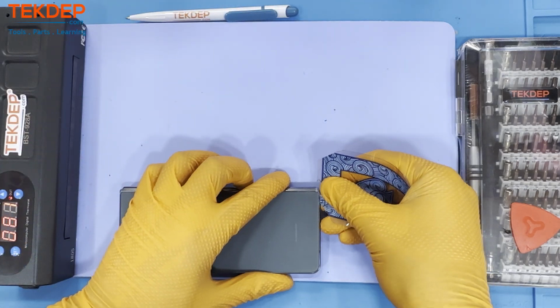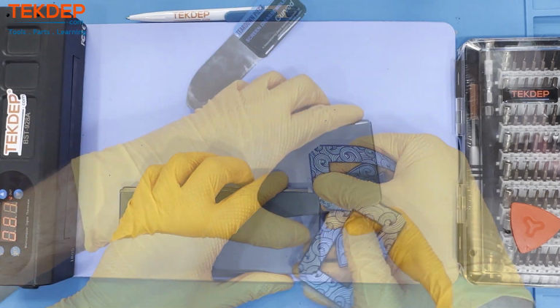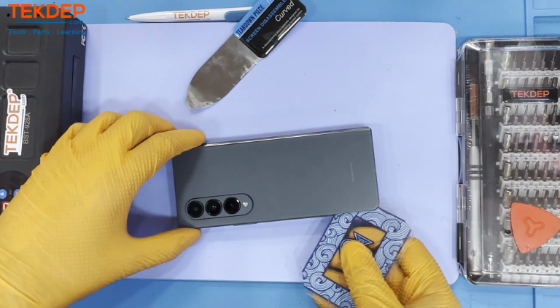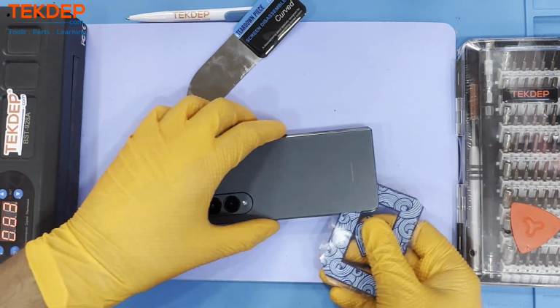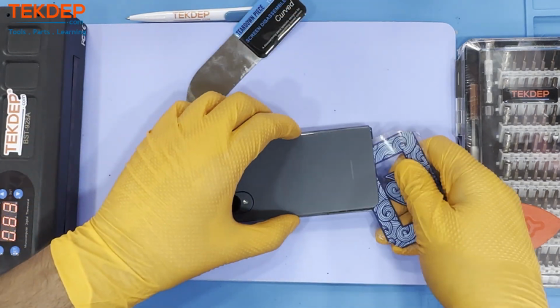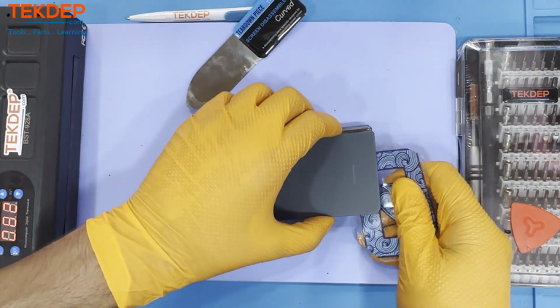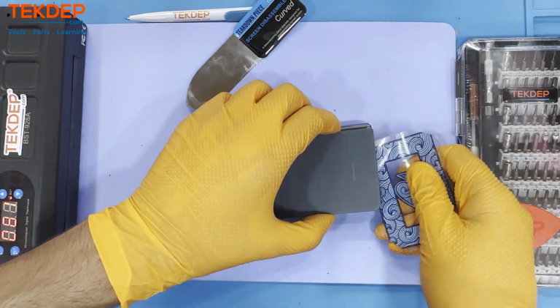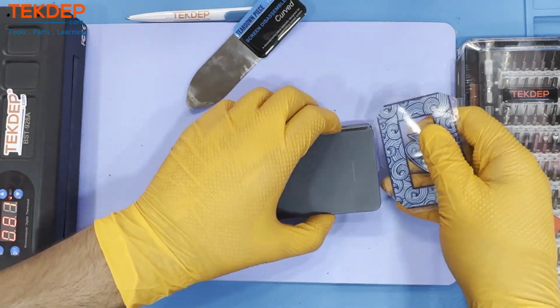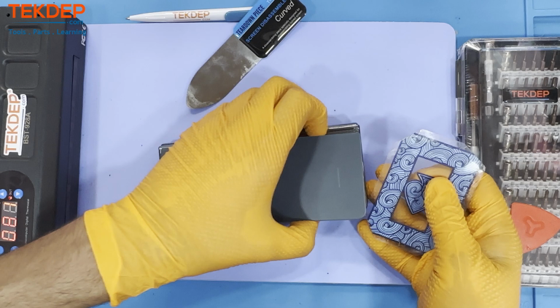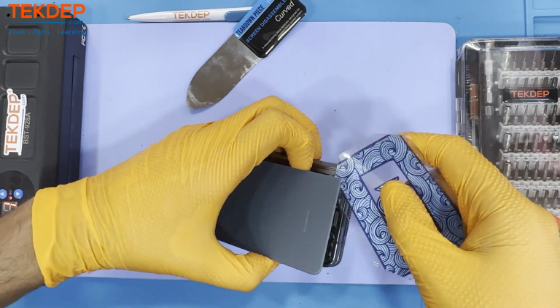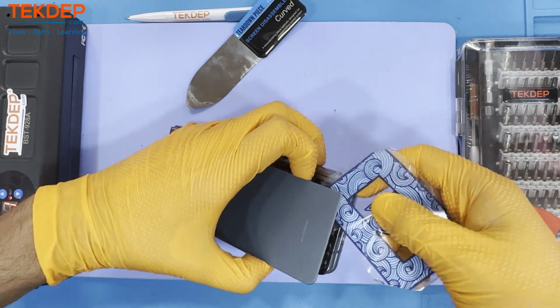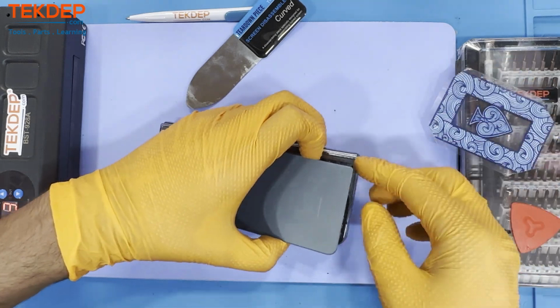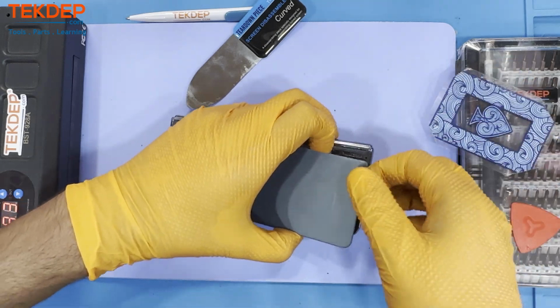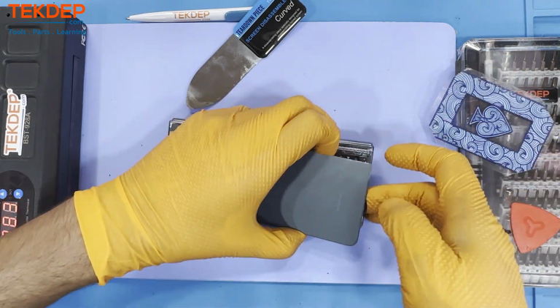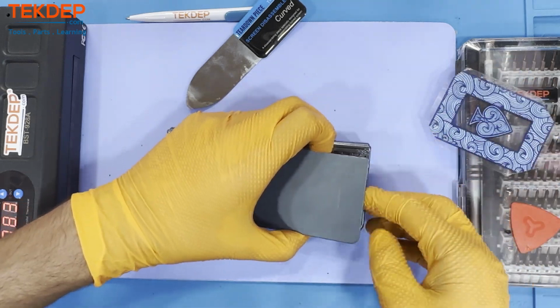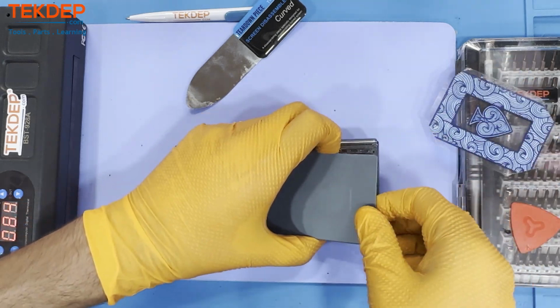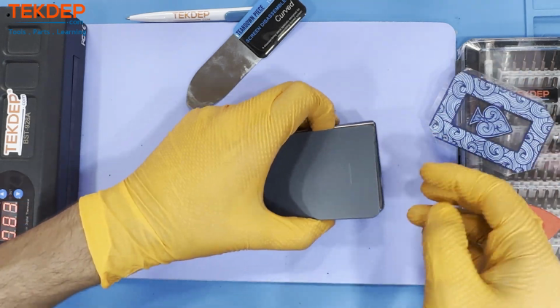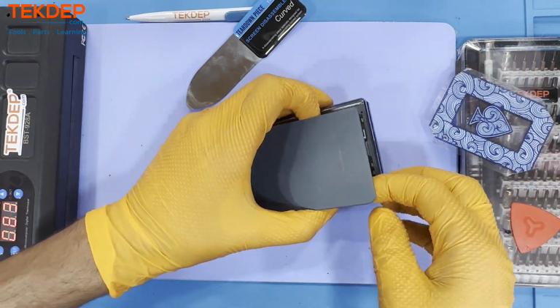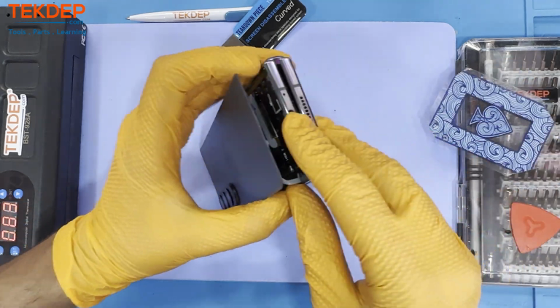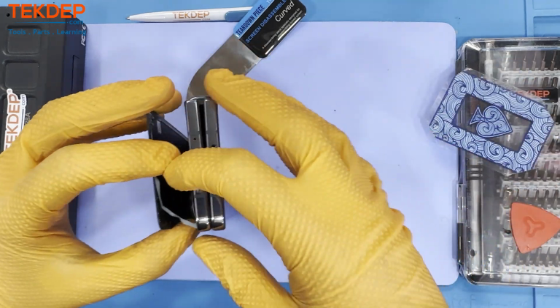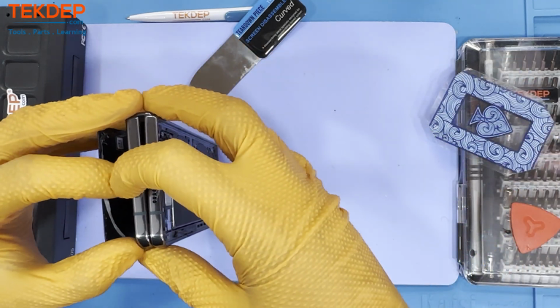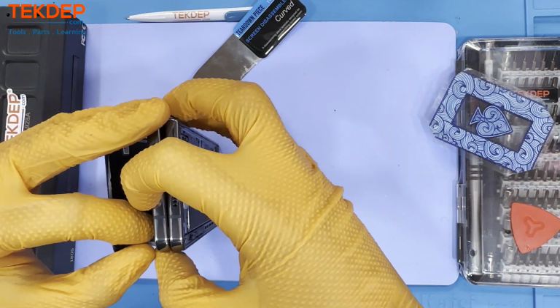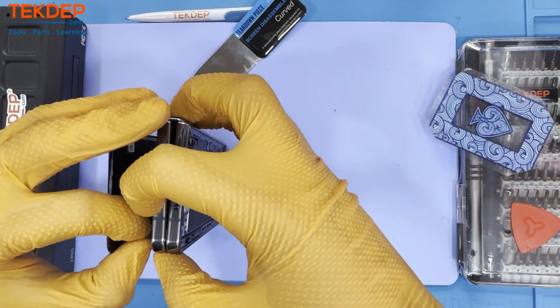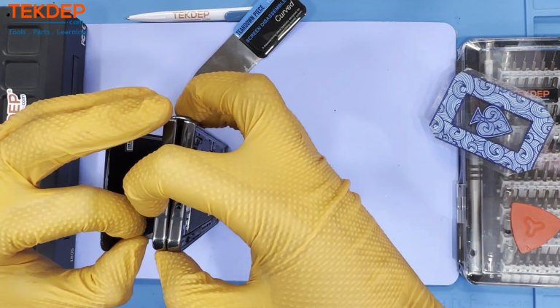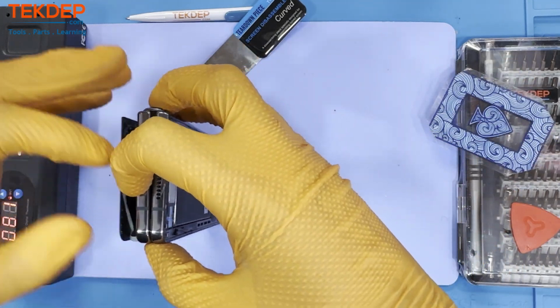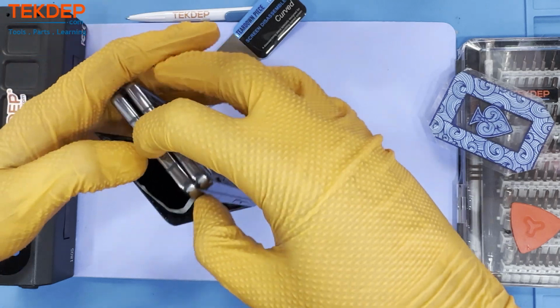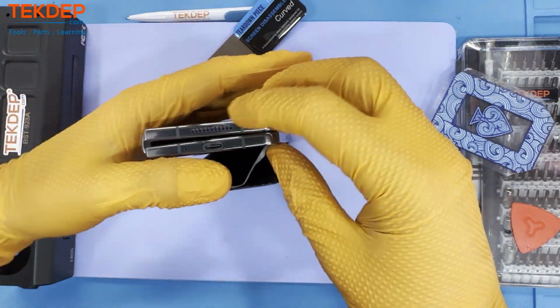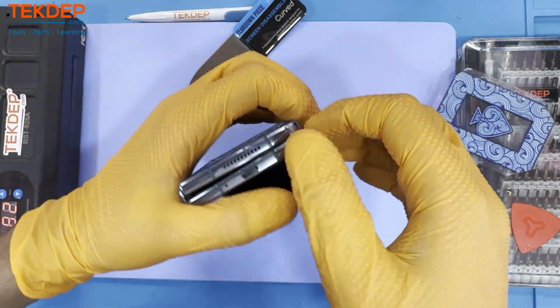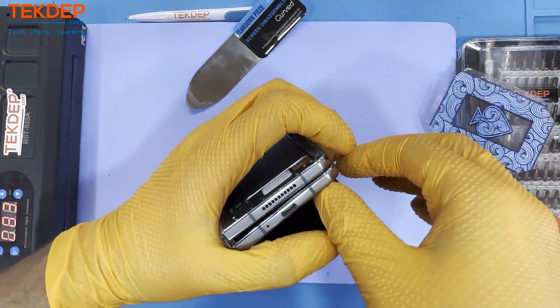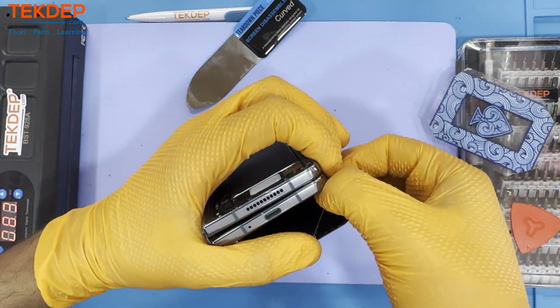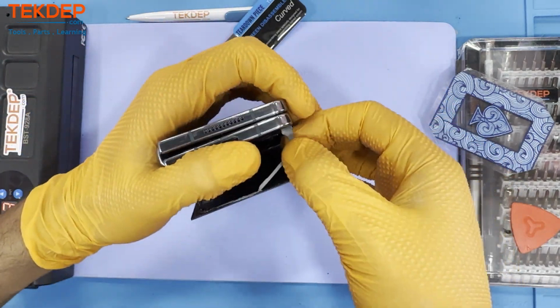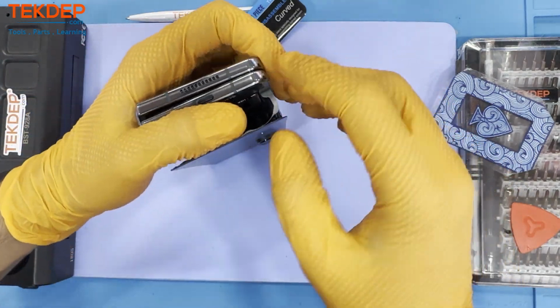Apply the same methodology that we did for the front screen to the back glass. This time there is less resistance on the back glass, so removing it will be easy.